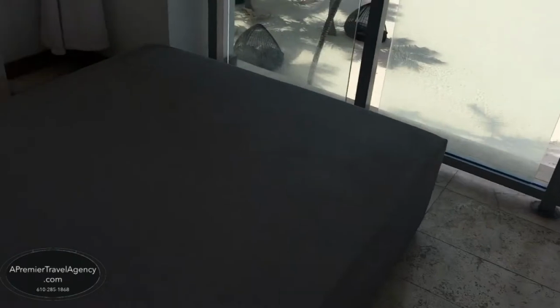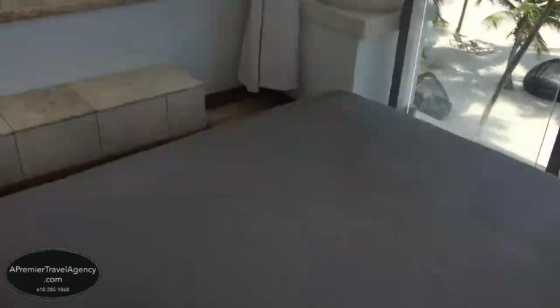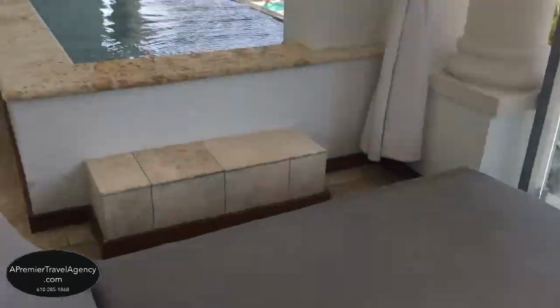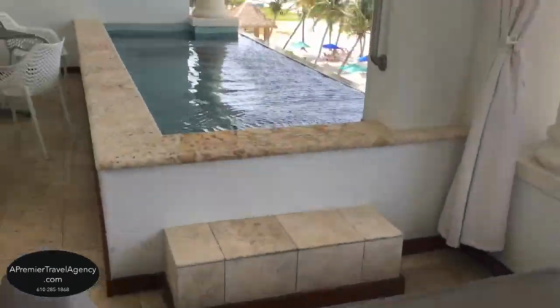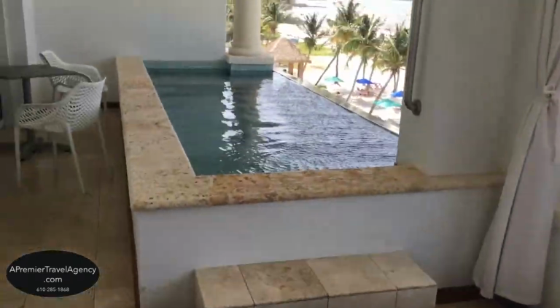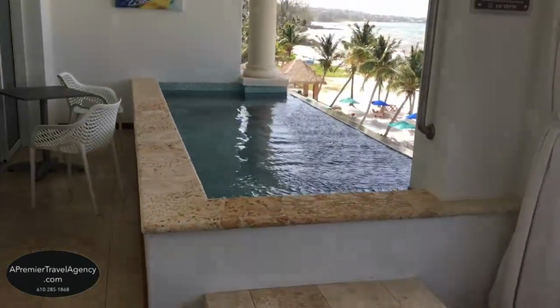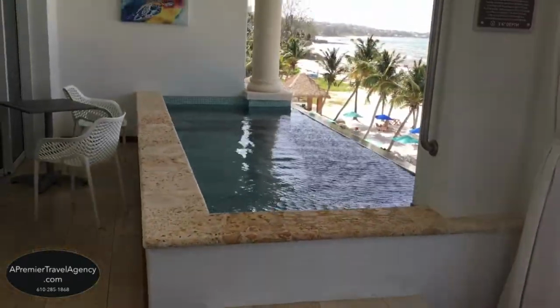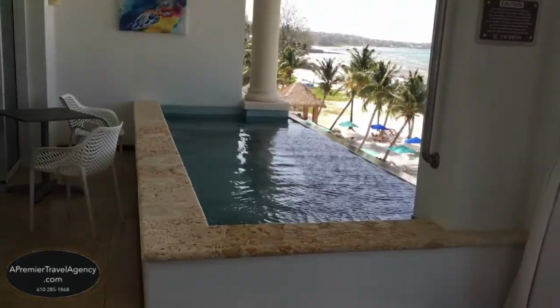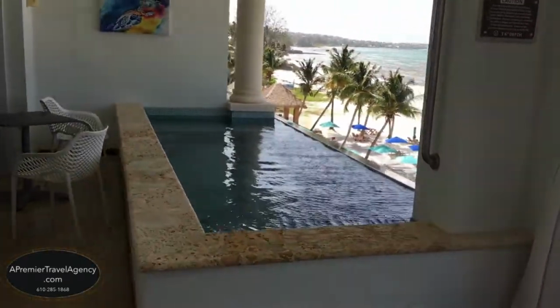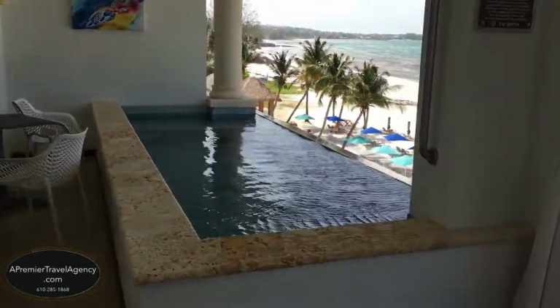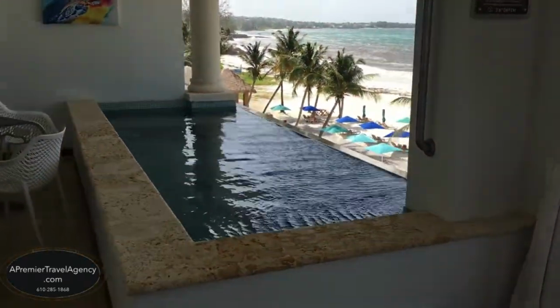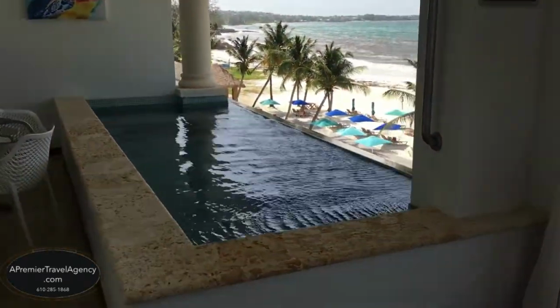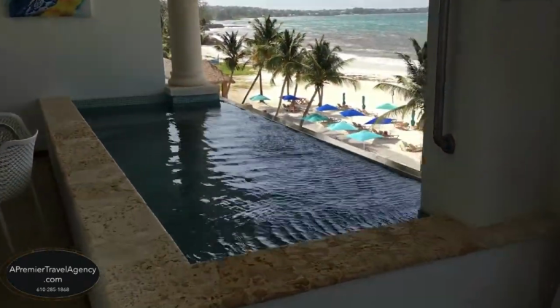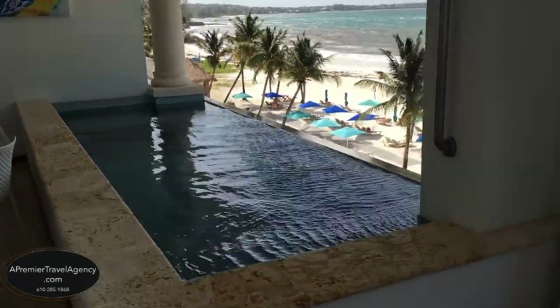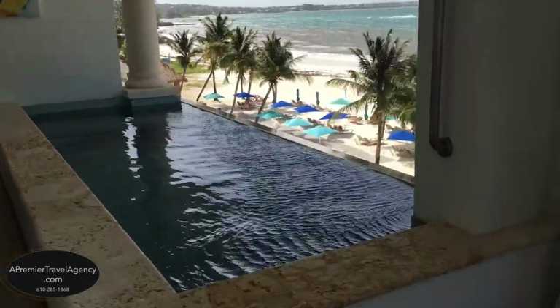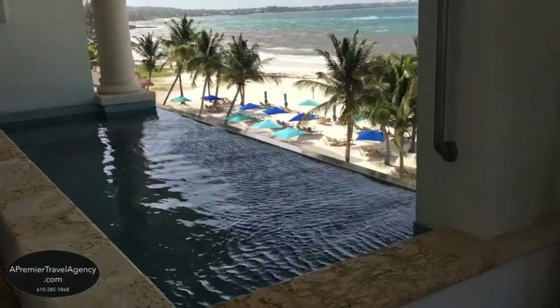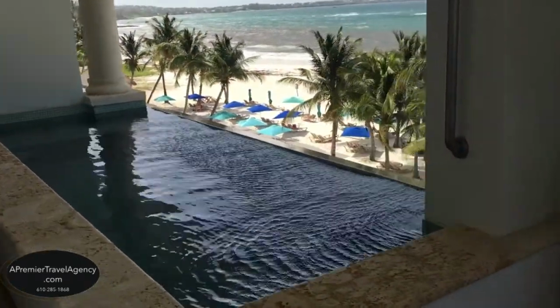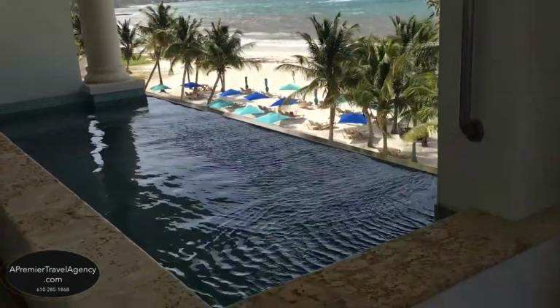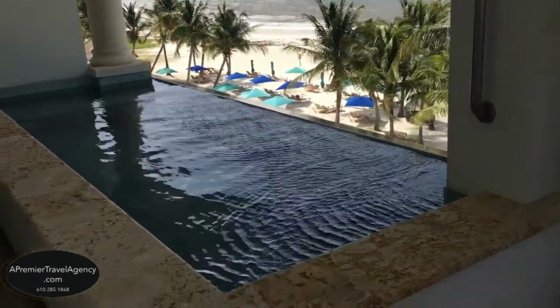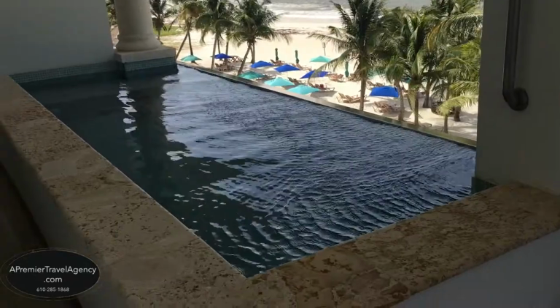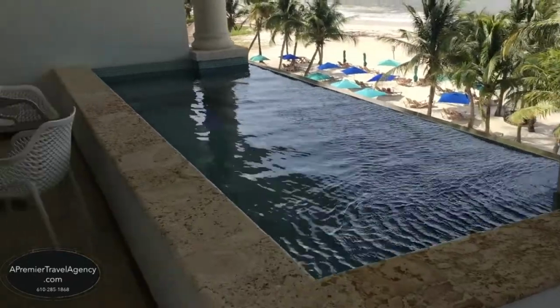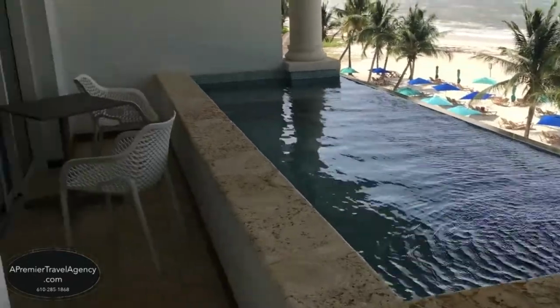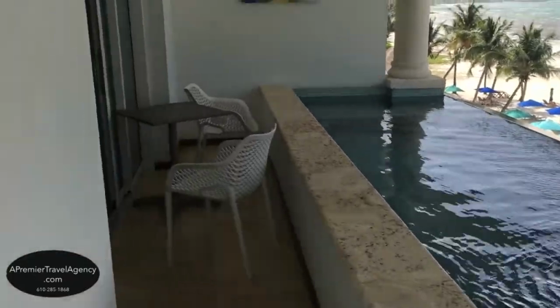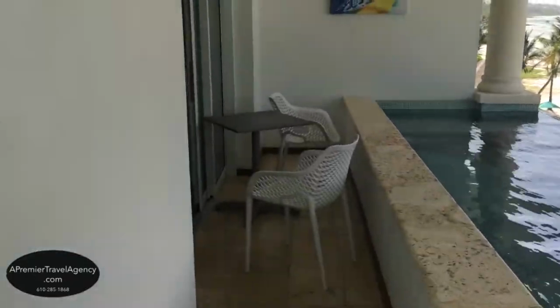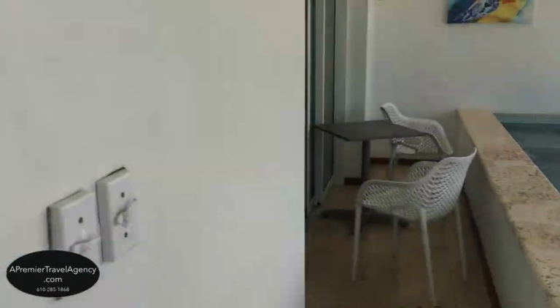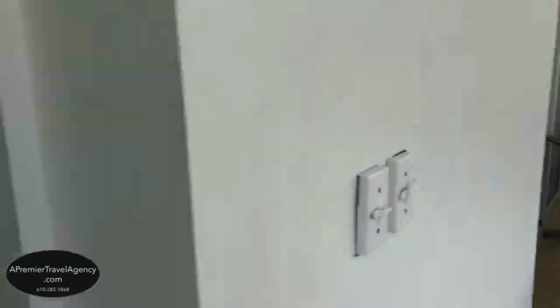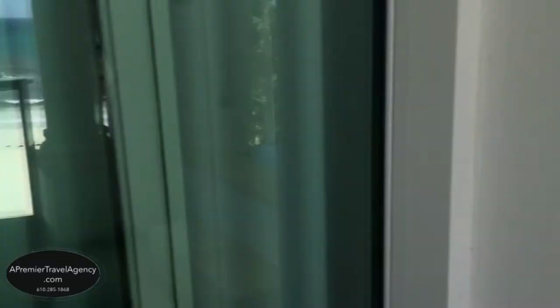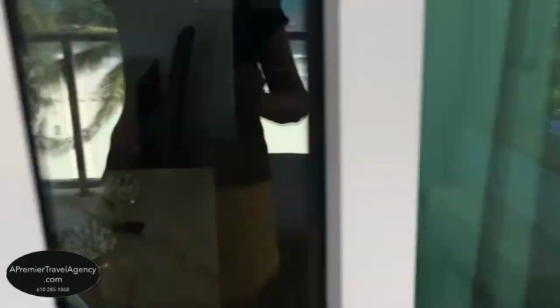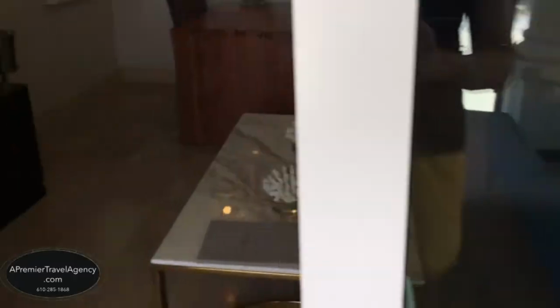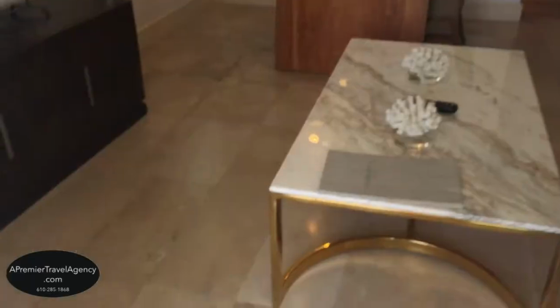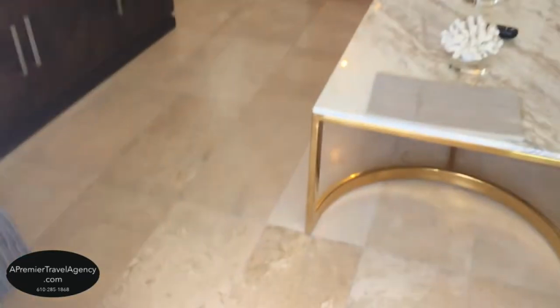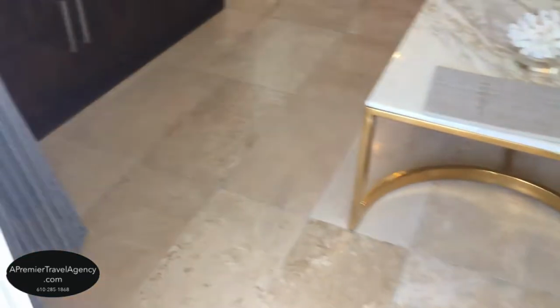These spectacular beachfront love nest butler suites are located on the third through fifth floors of the Stargaze building.